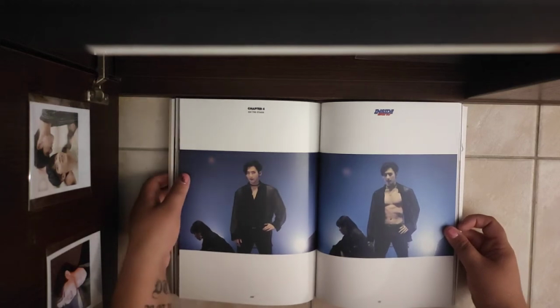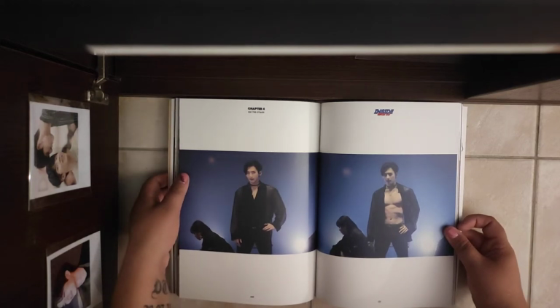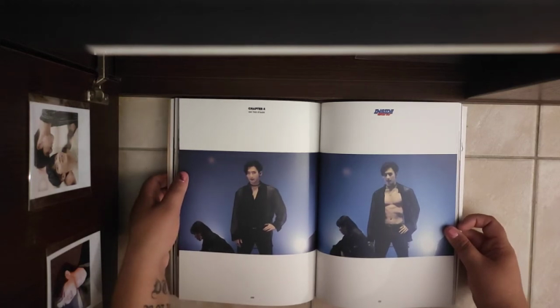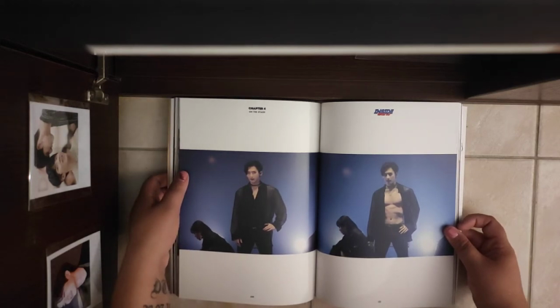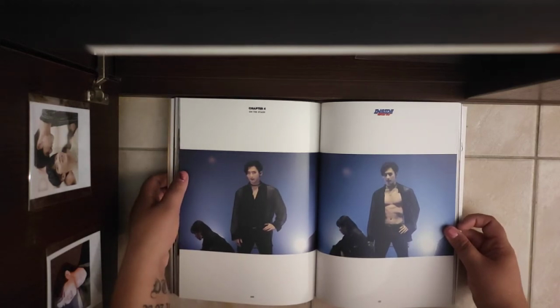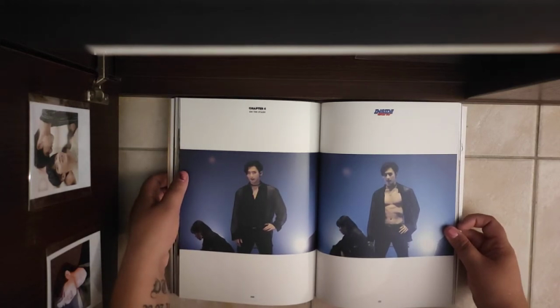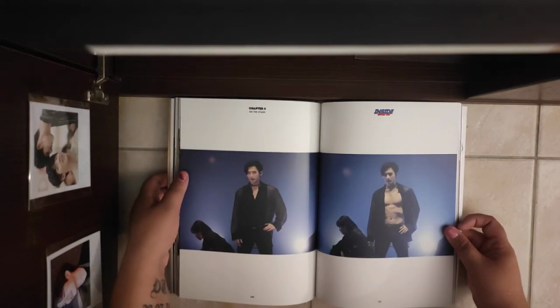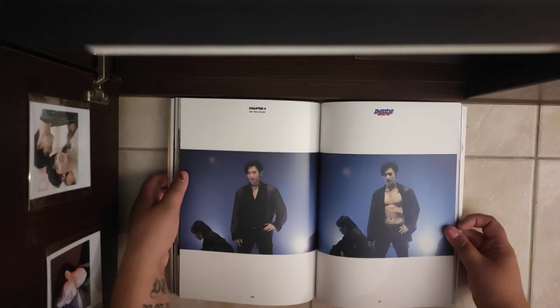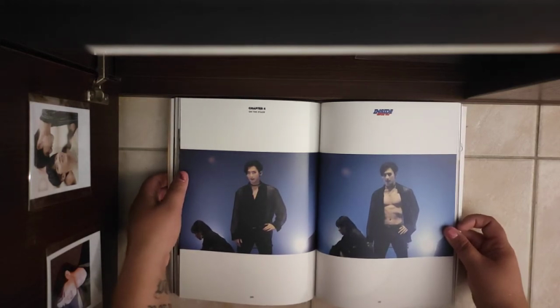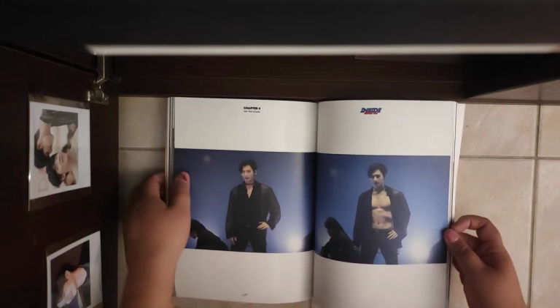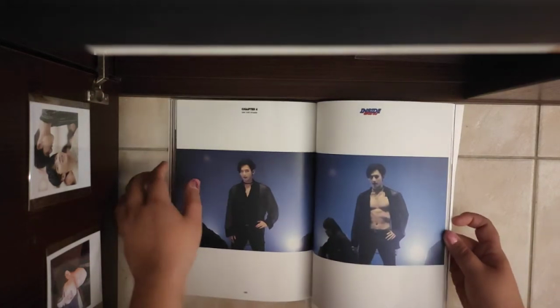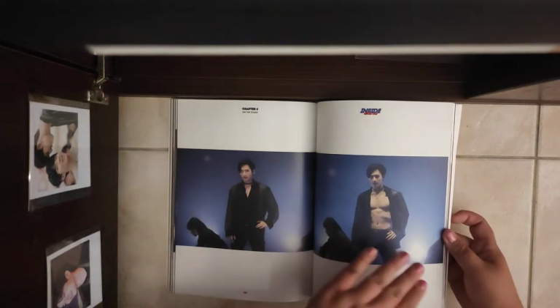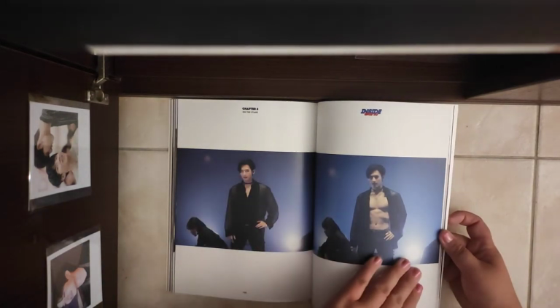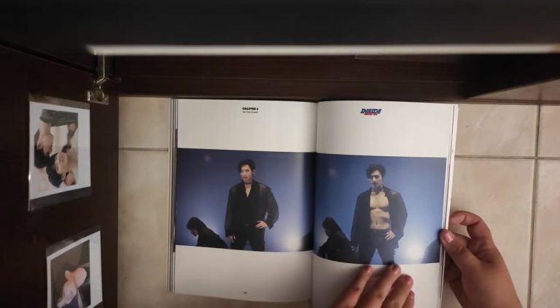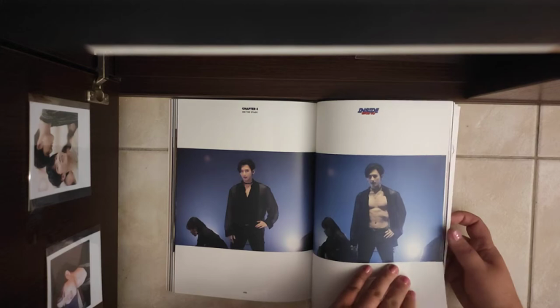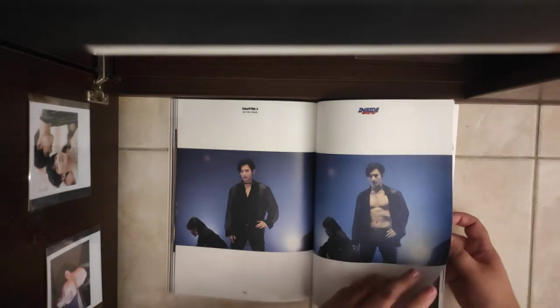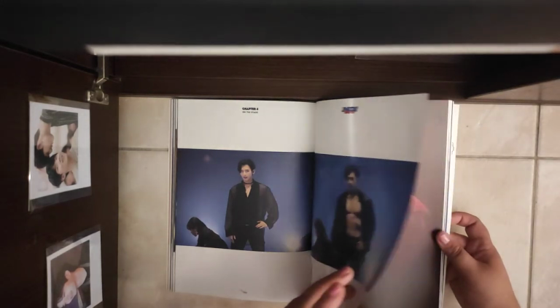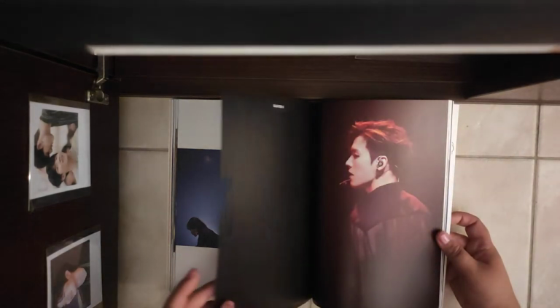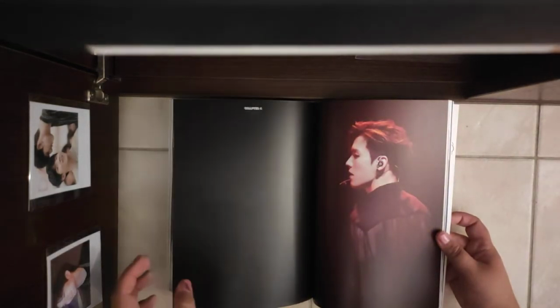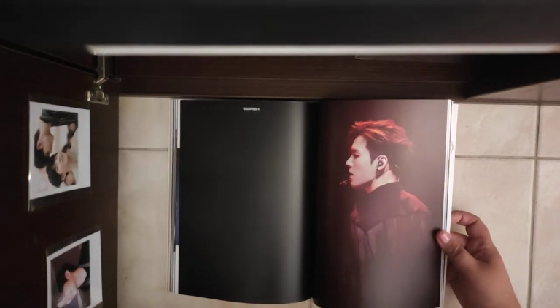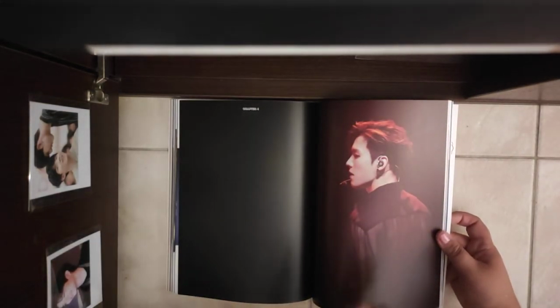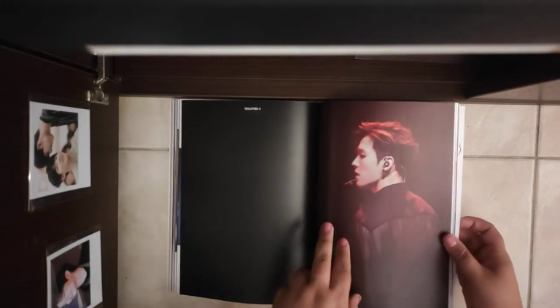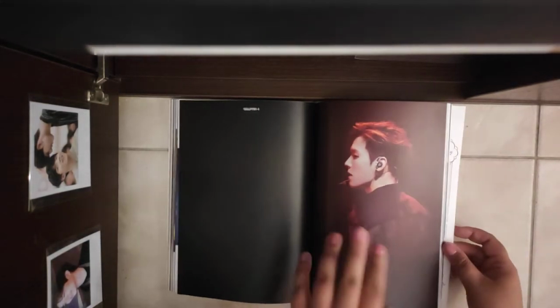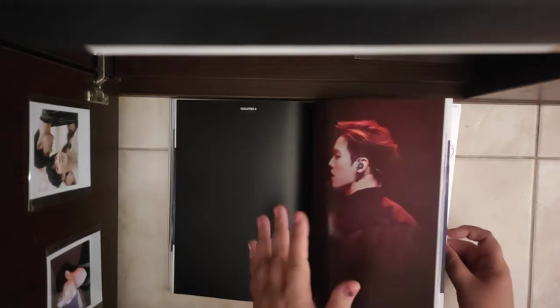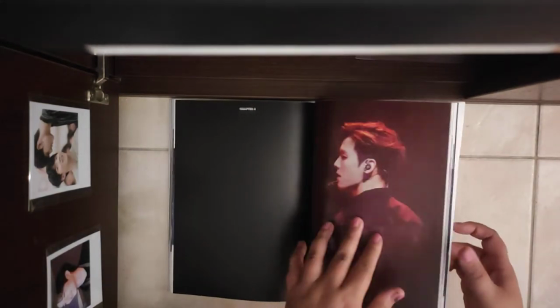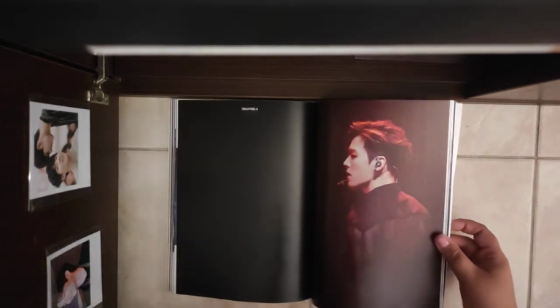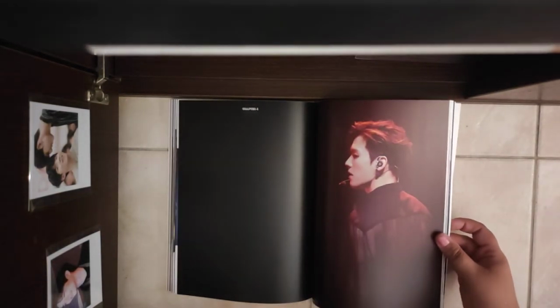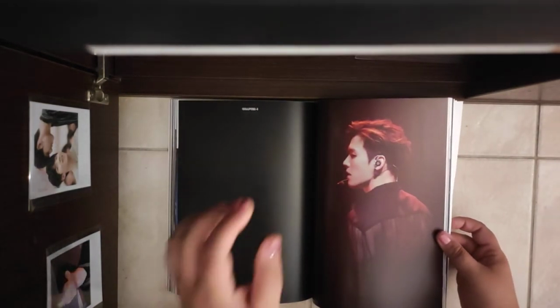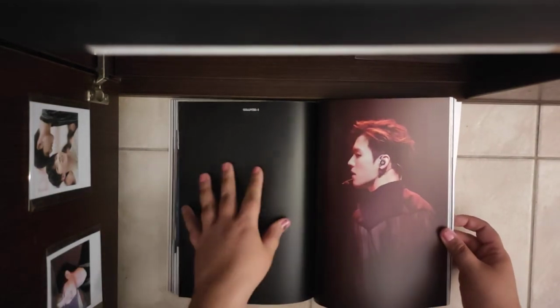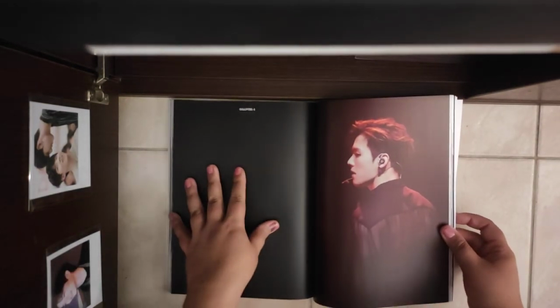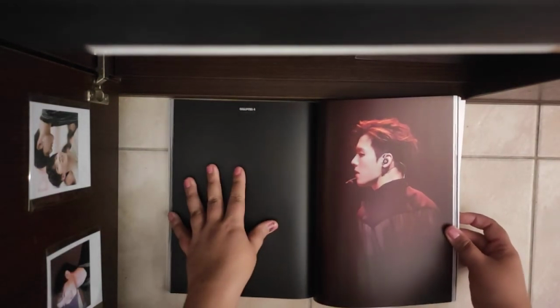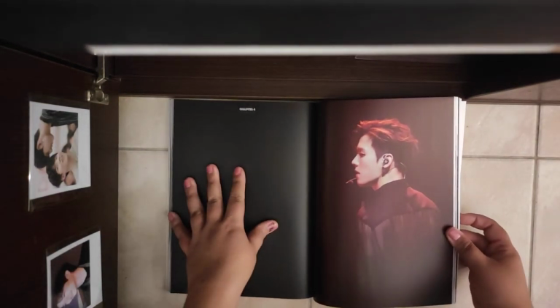I think you know which song this is — Min Hyuk's solo song. This picture, wow, this picture is crazy.